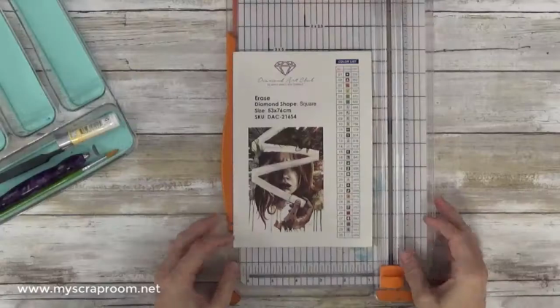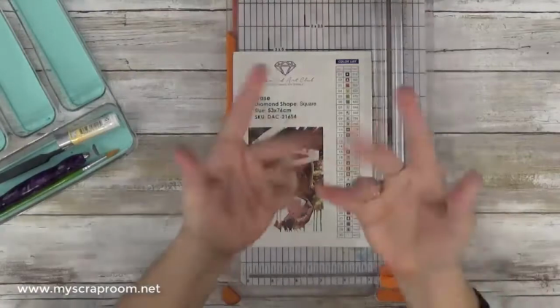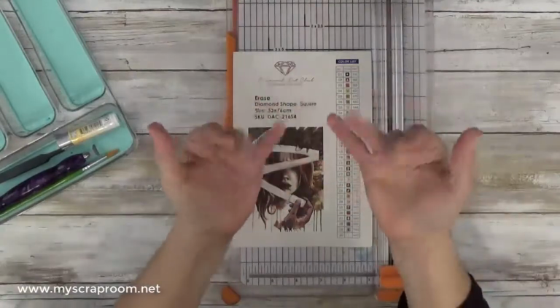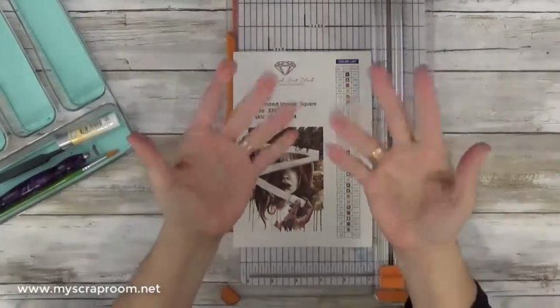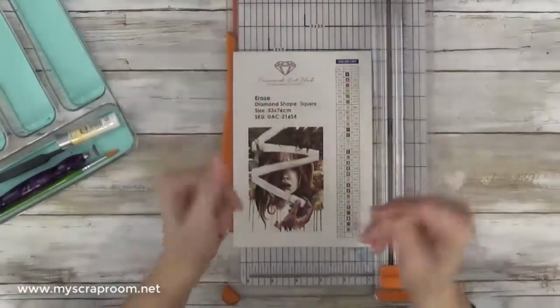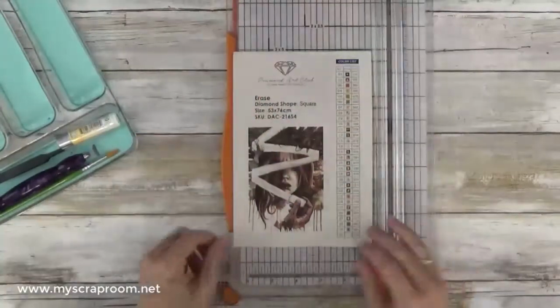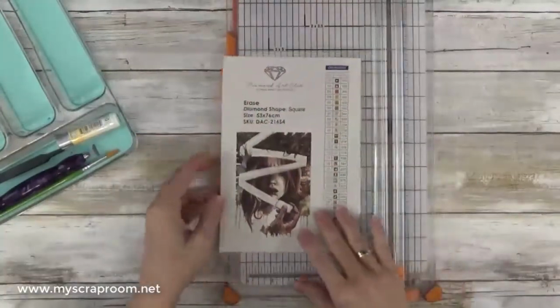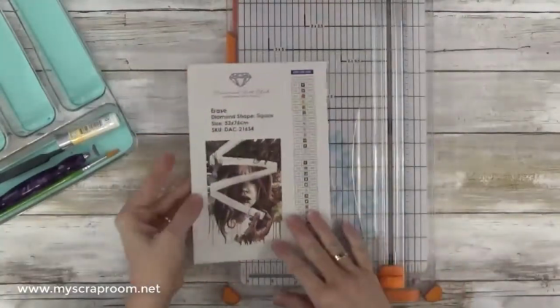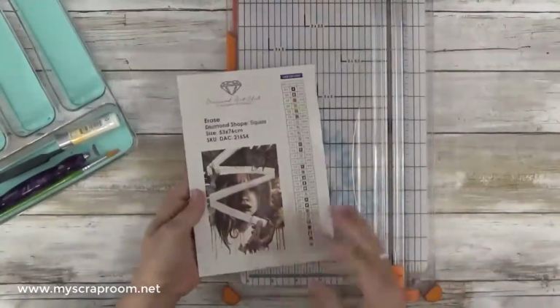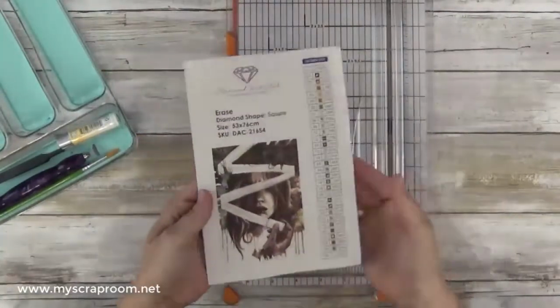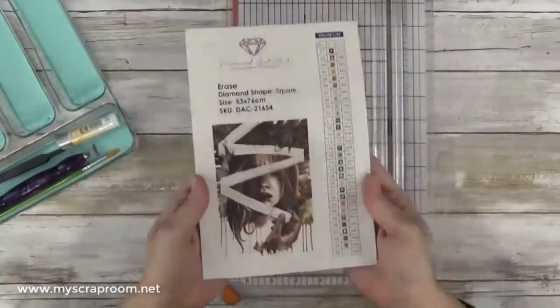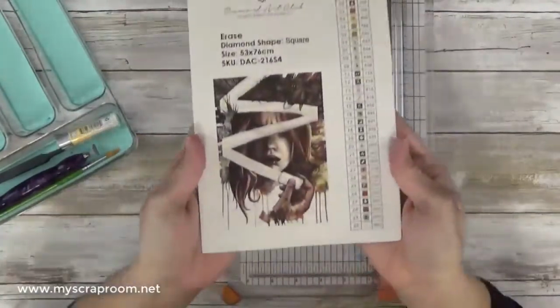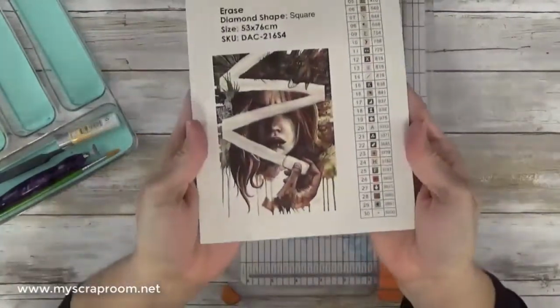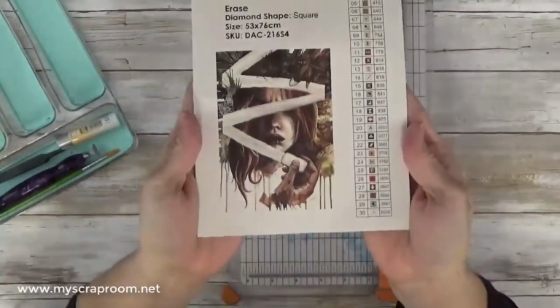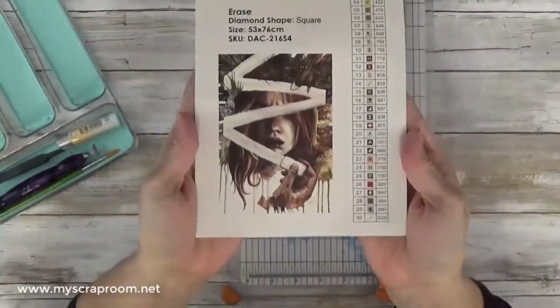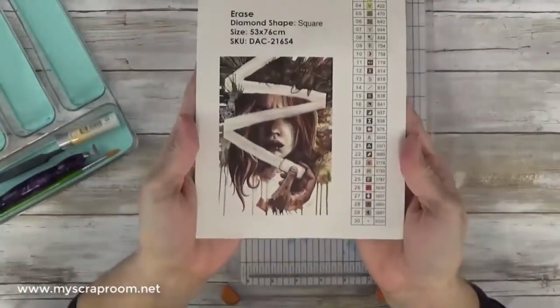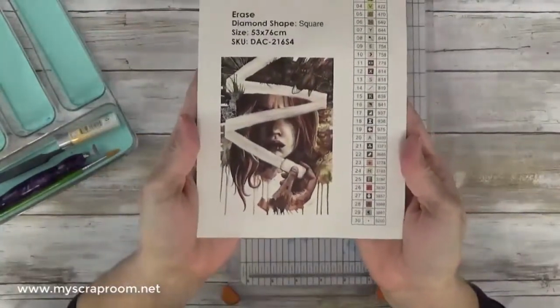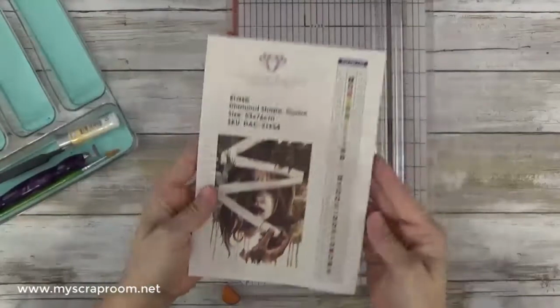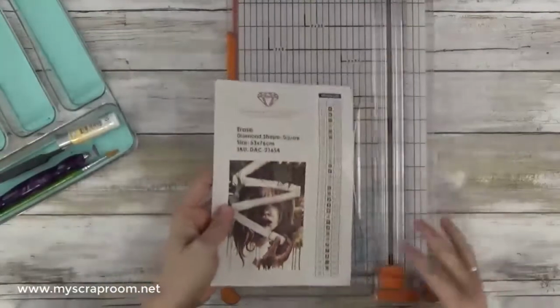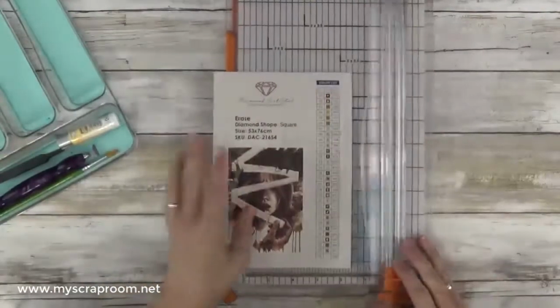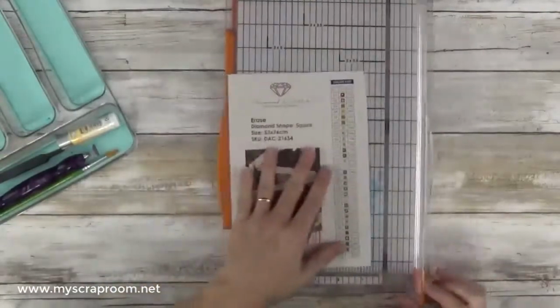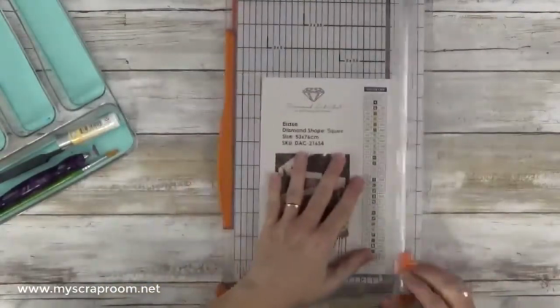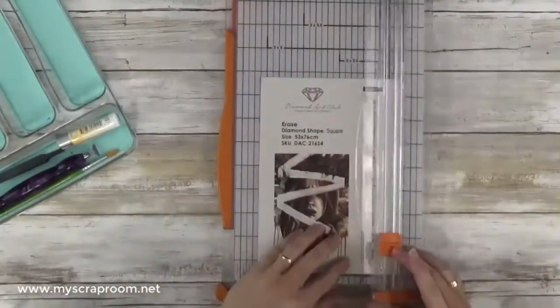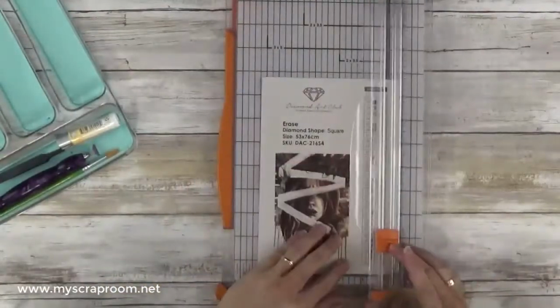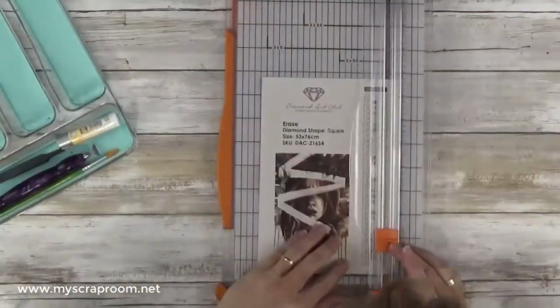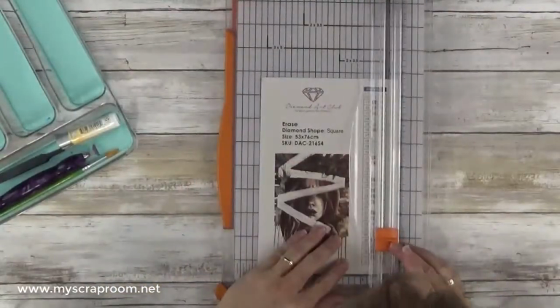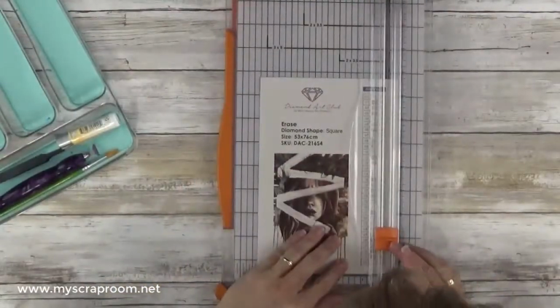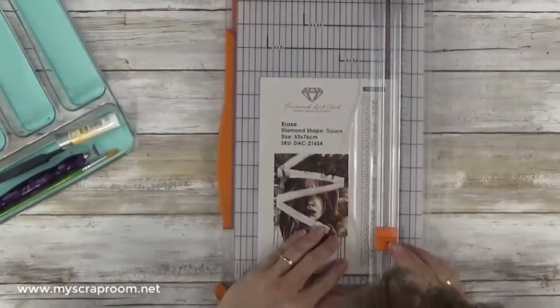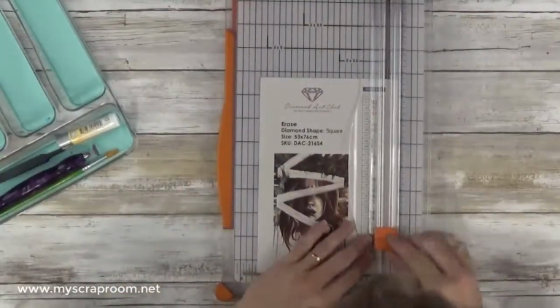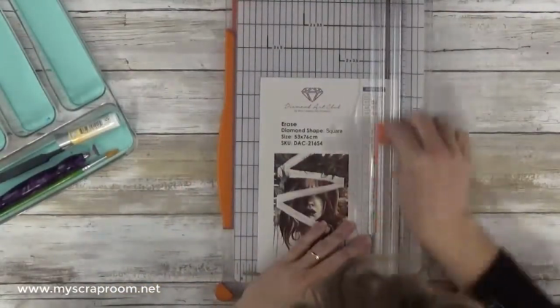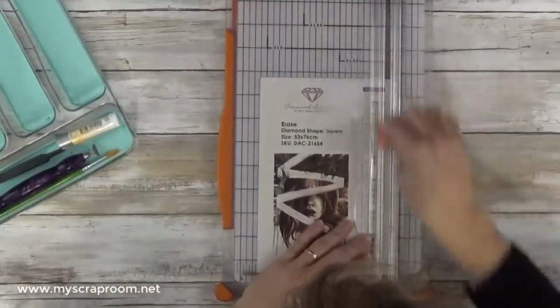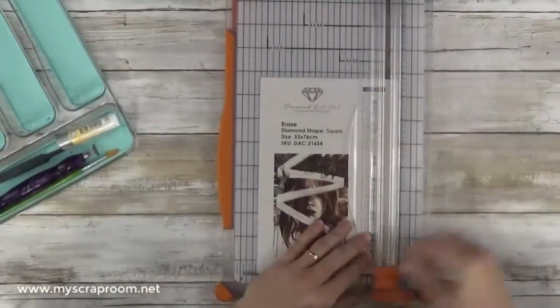Hello and welcome back to my scrap room. My name is Jennifer Perry and today we're going to be working on kitting up my newest painting from Diamond Art Club called Erase.